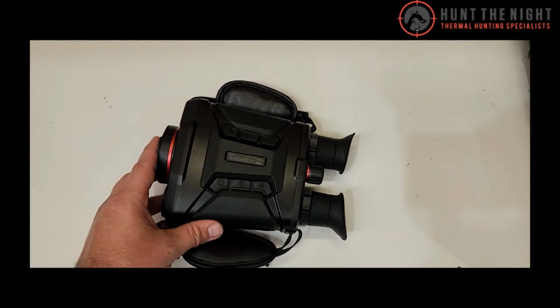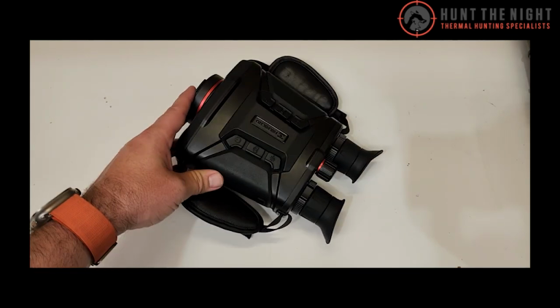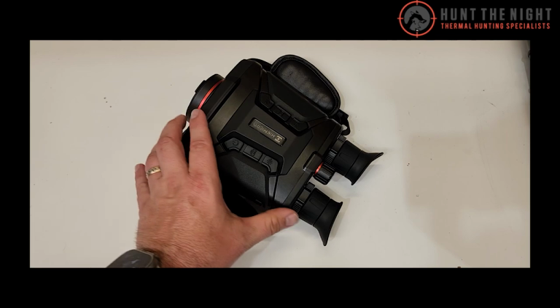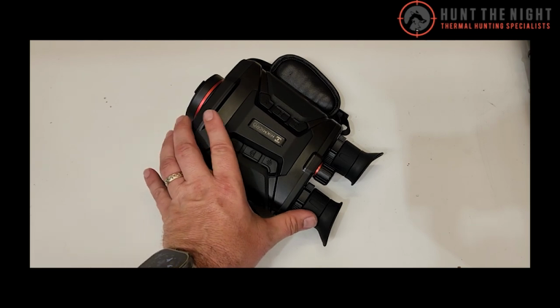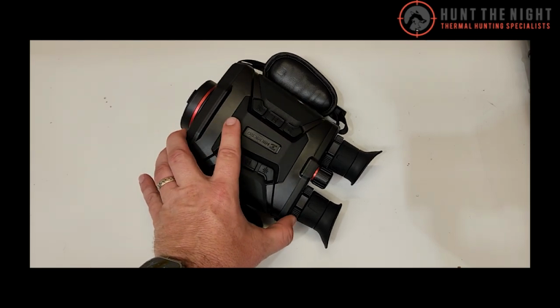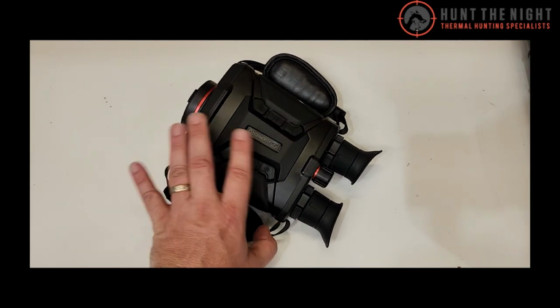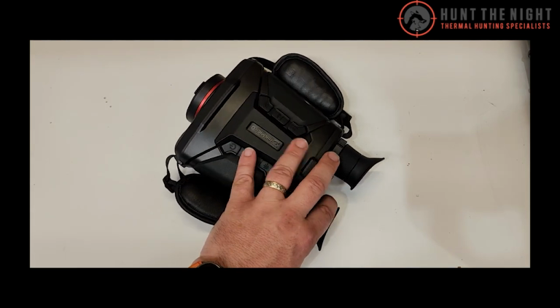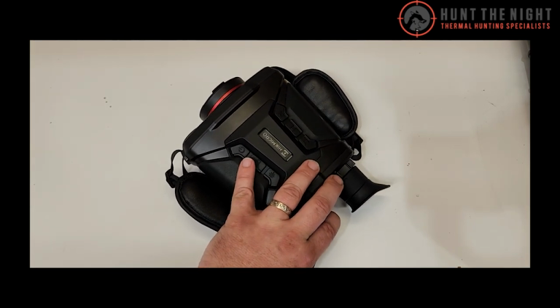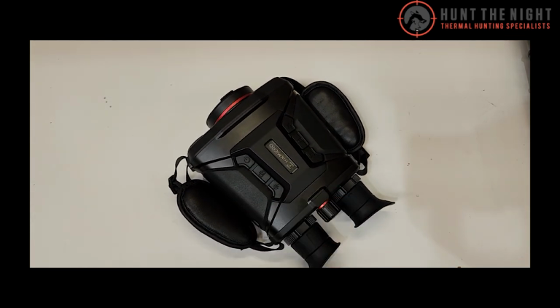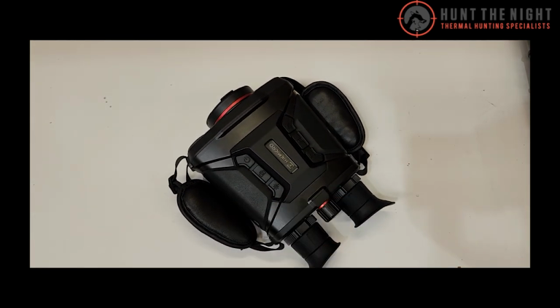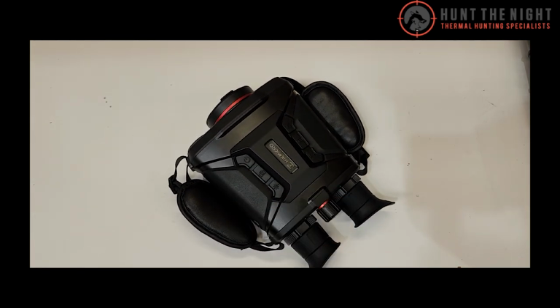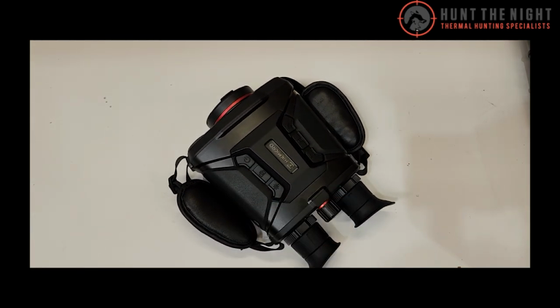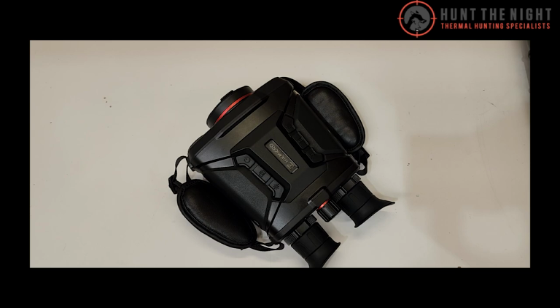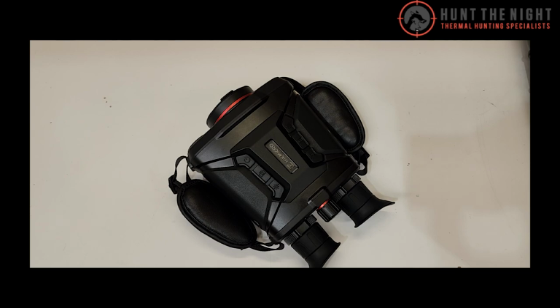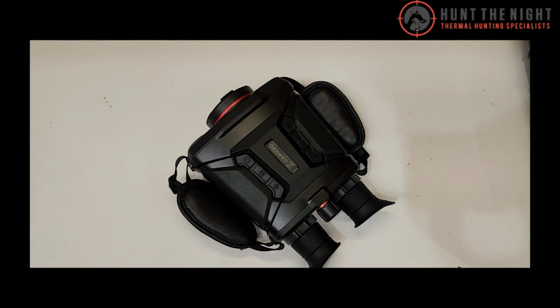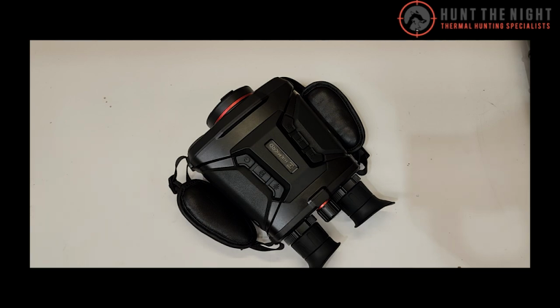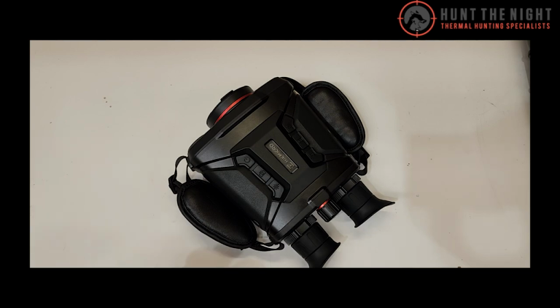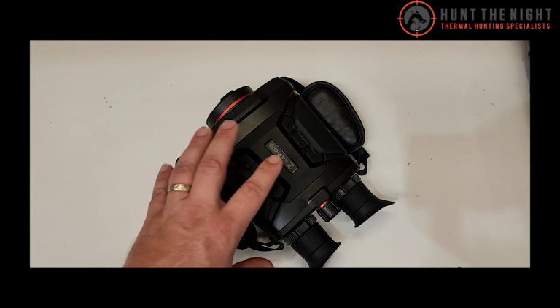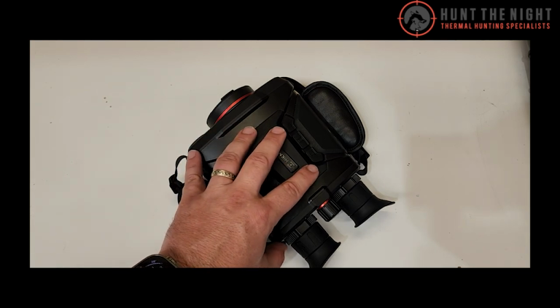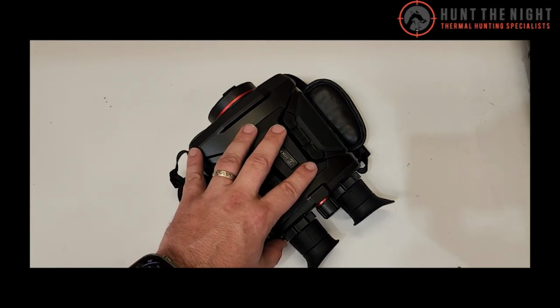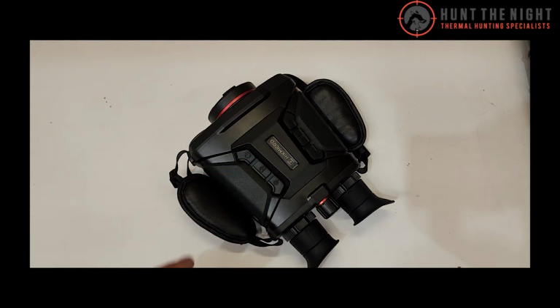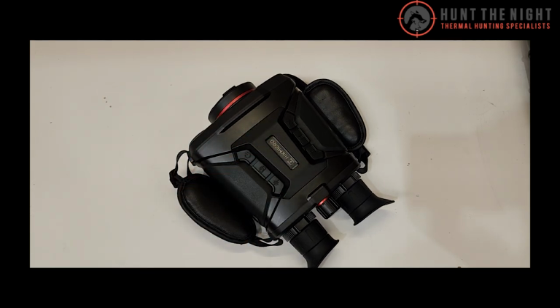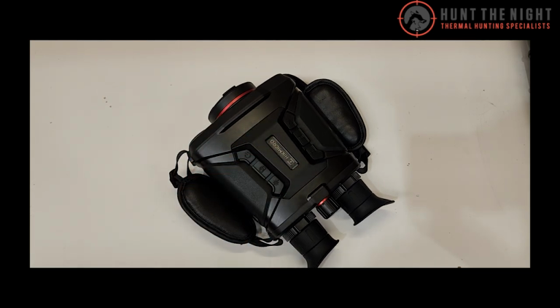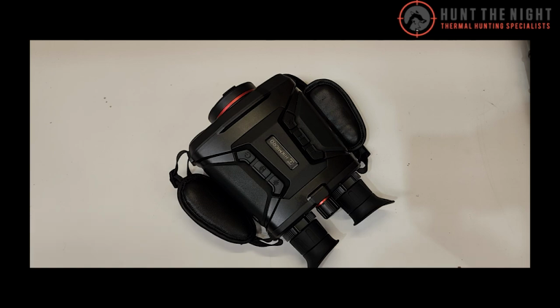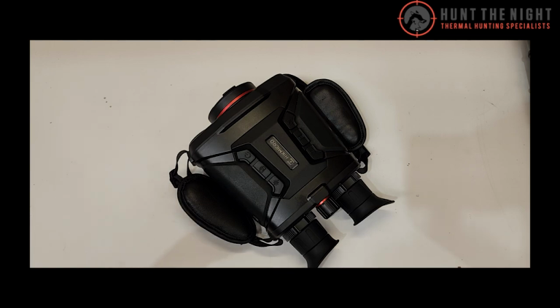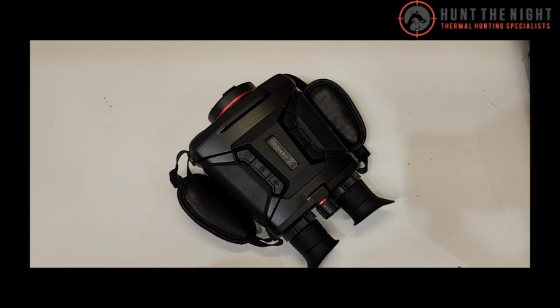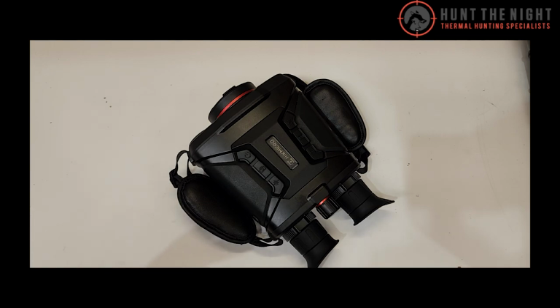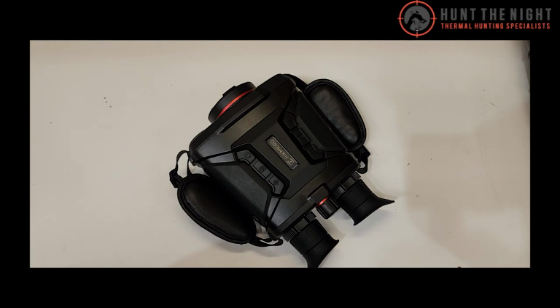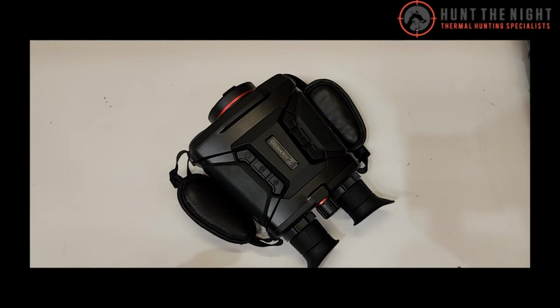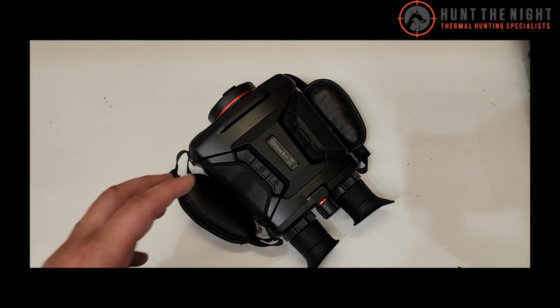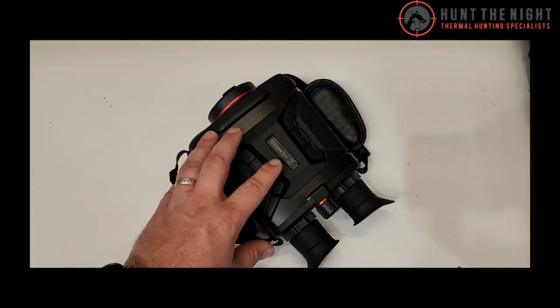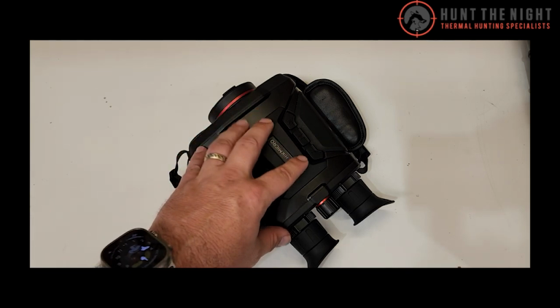You might ask: why are you excited about that? What is the importance of night vision? Well — identification. Thermal is the king of detection, but for people who are looking to shoot stags, for instance, and big antler, identification is key.